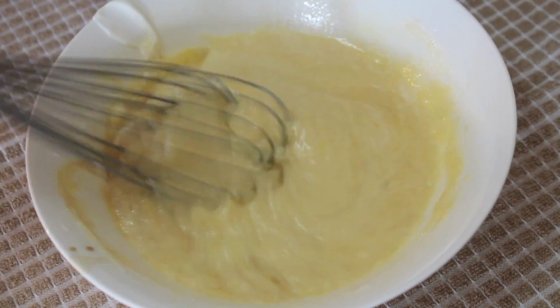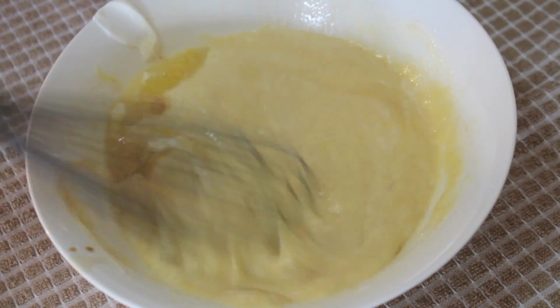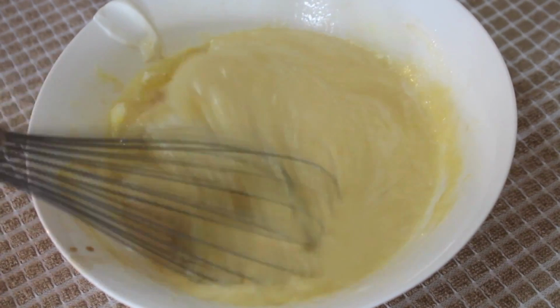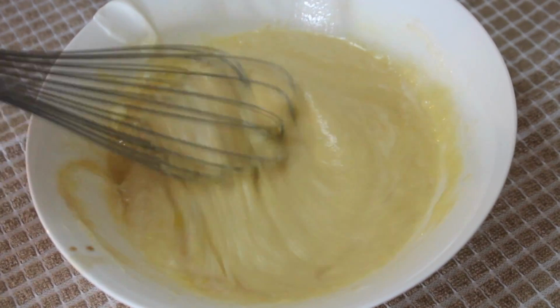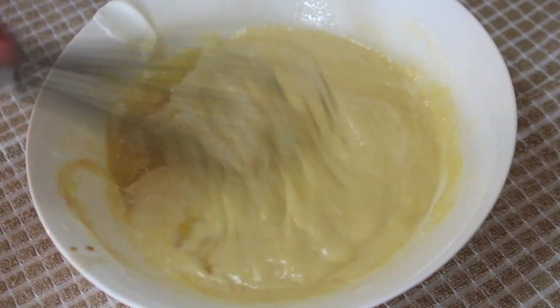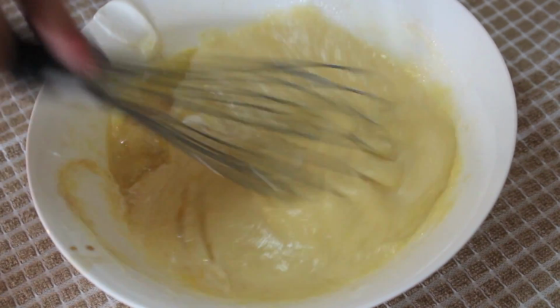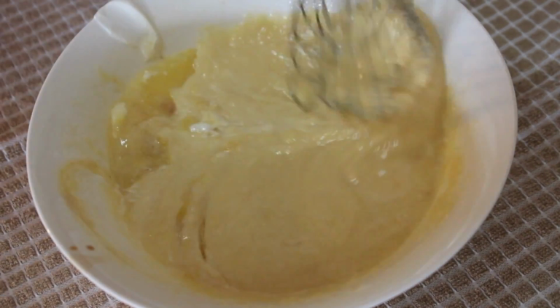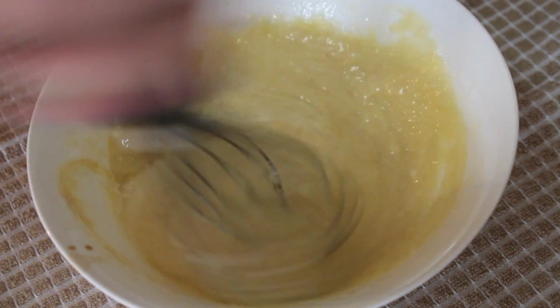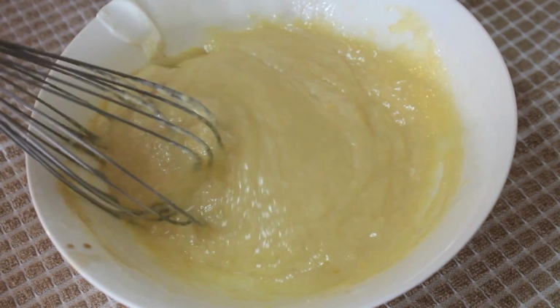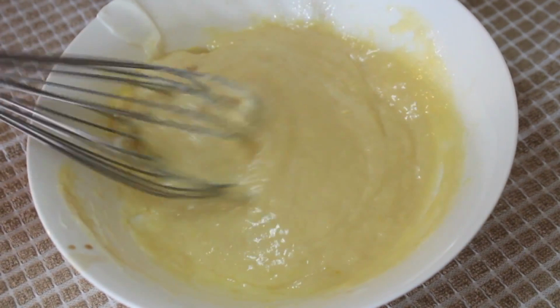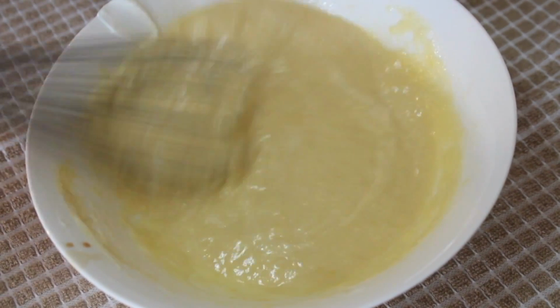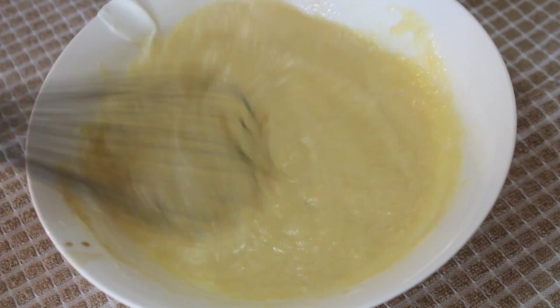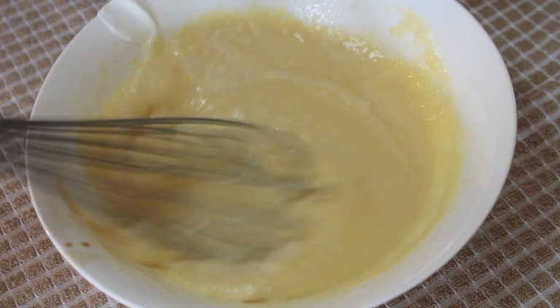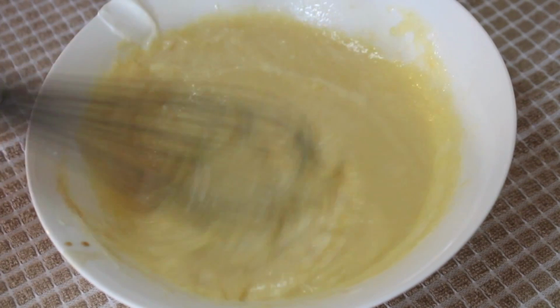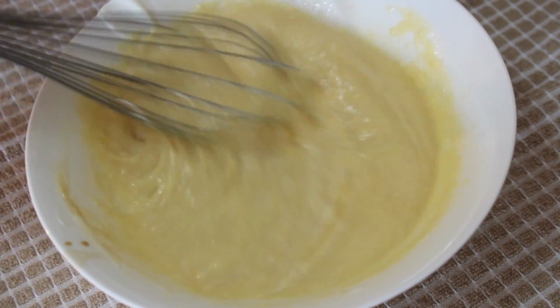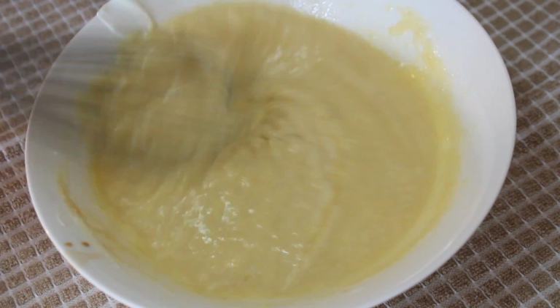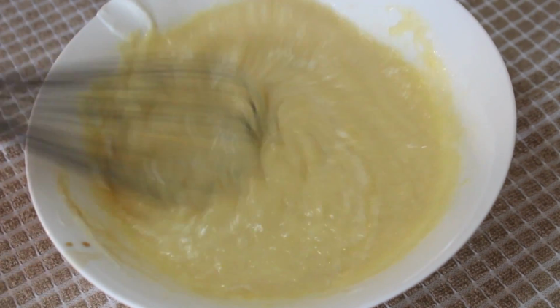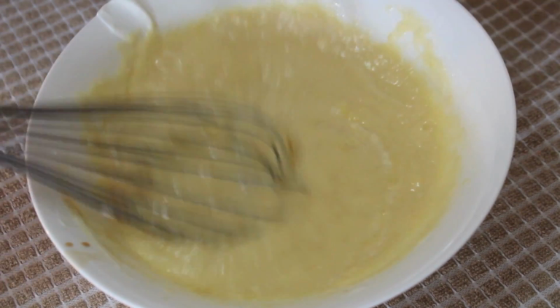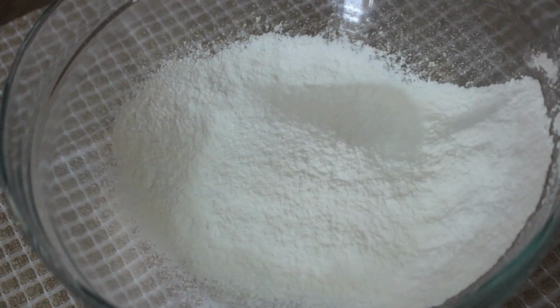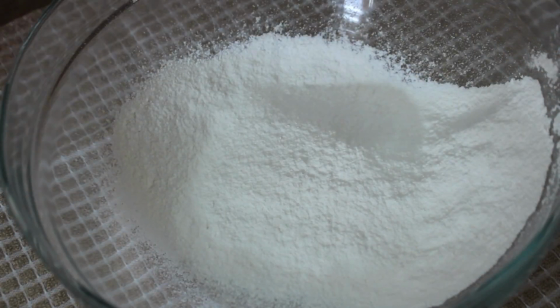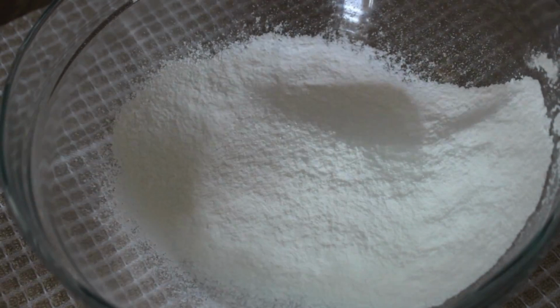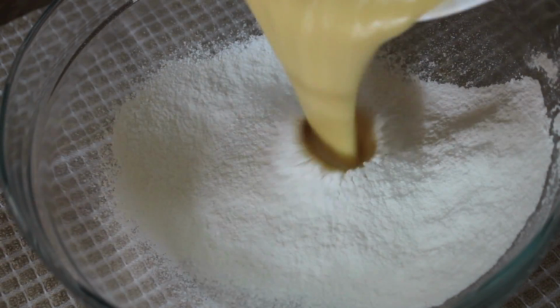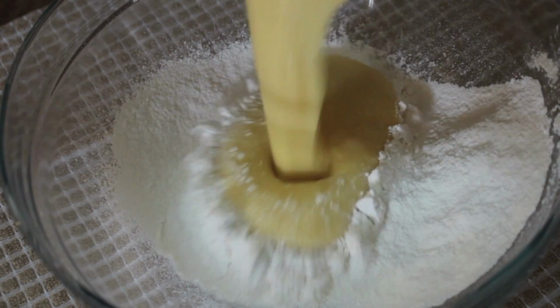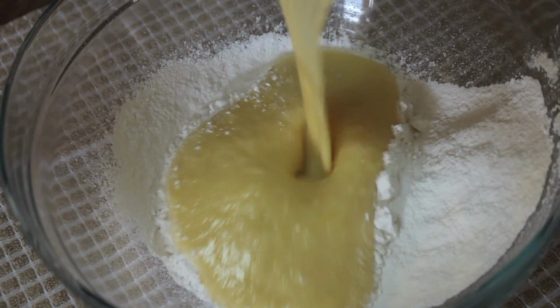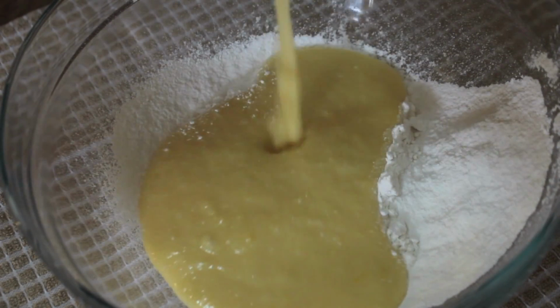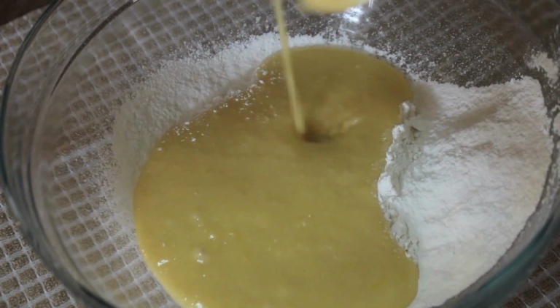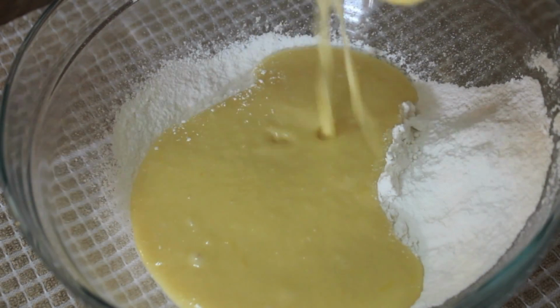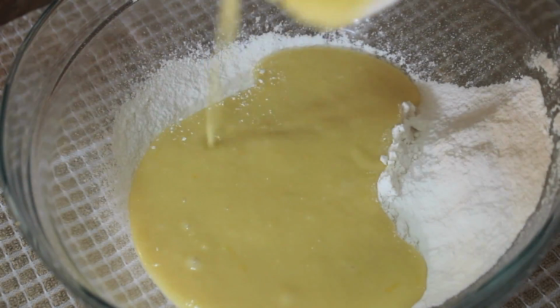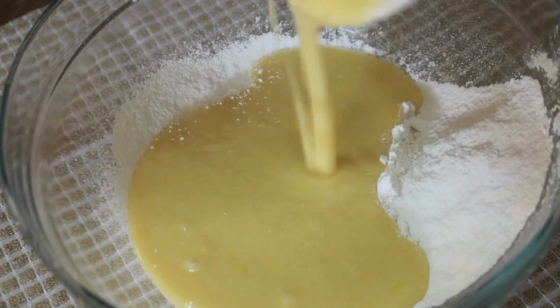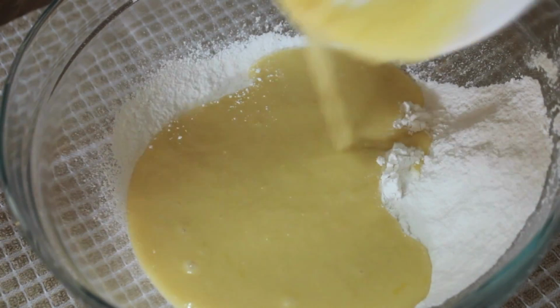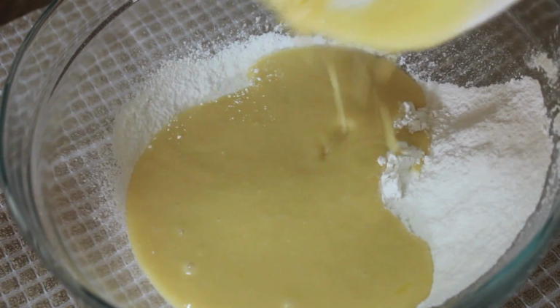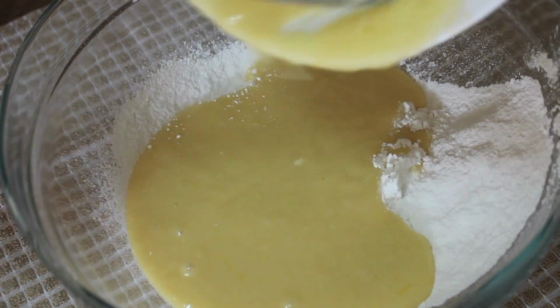You have to keep in mind that the glaze we're going to make later will be lemony, so you don't want the cake to be too lemony. When you're done mixing all of the wet ingredients, pour them into the dry team and mix until they are all combined.